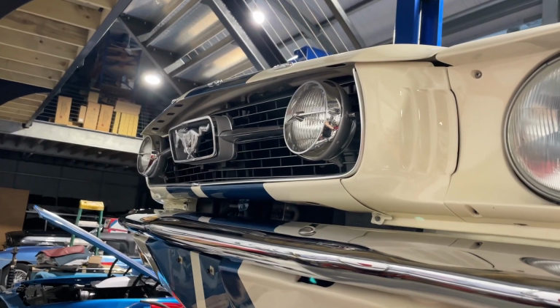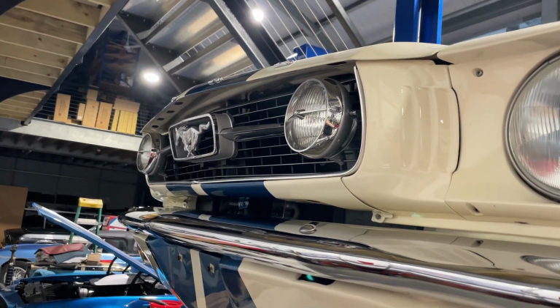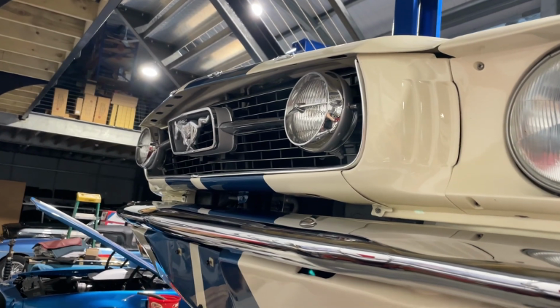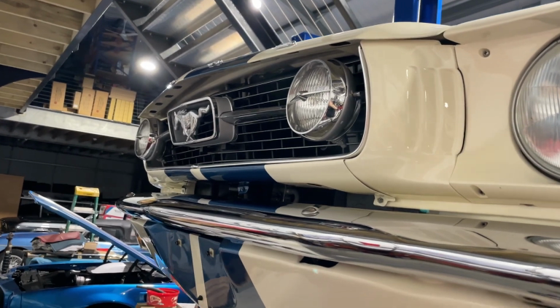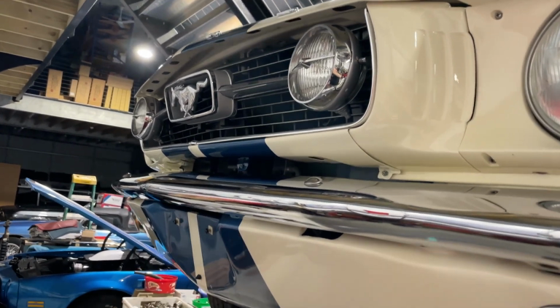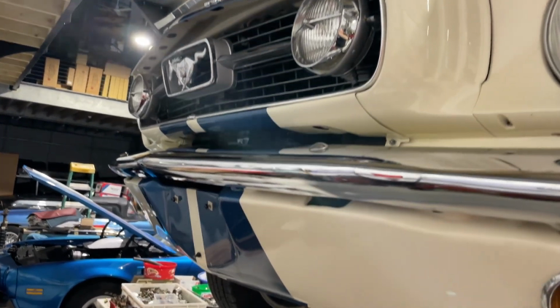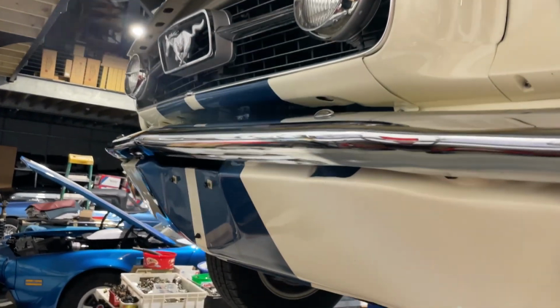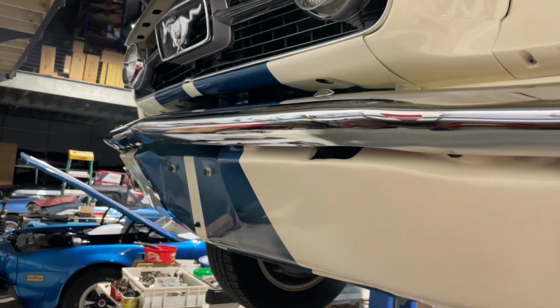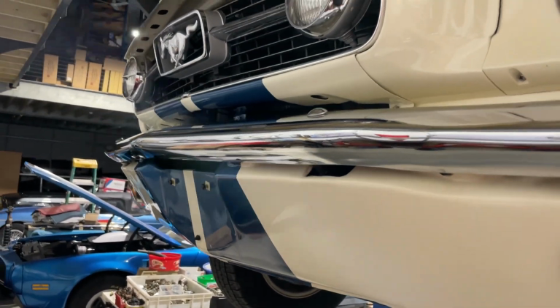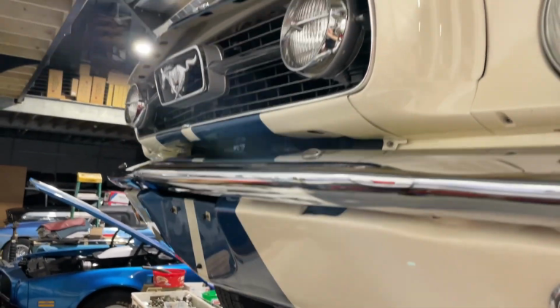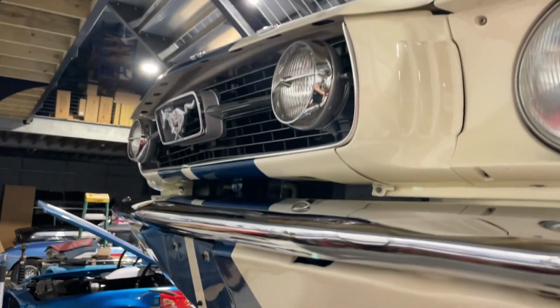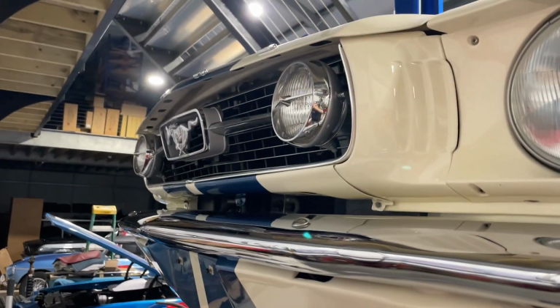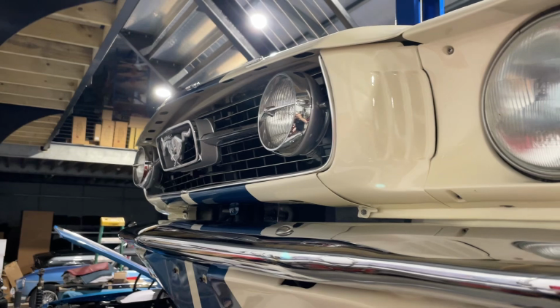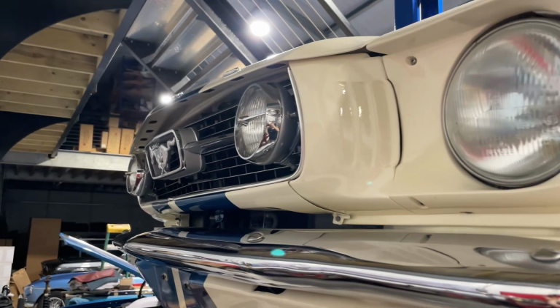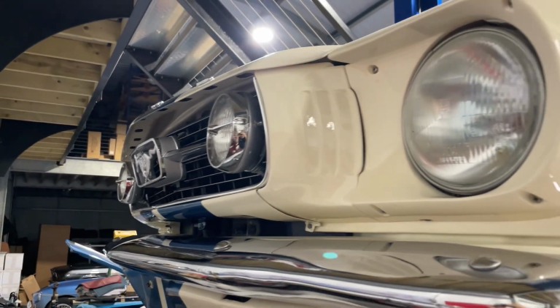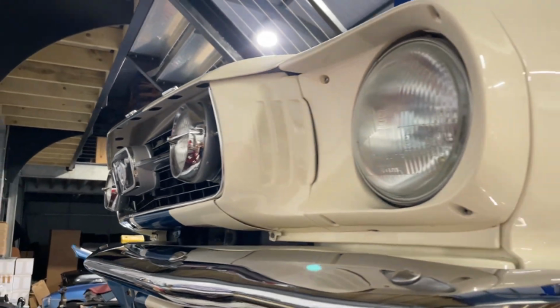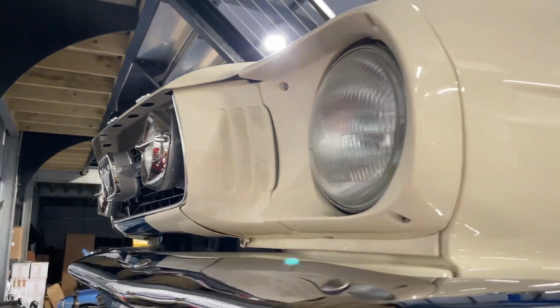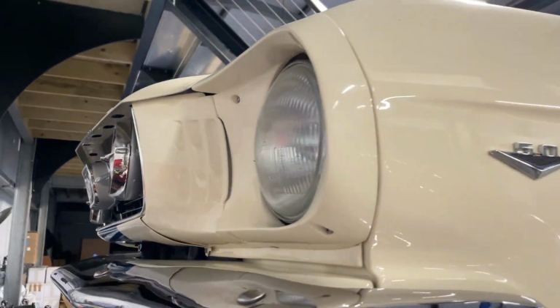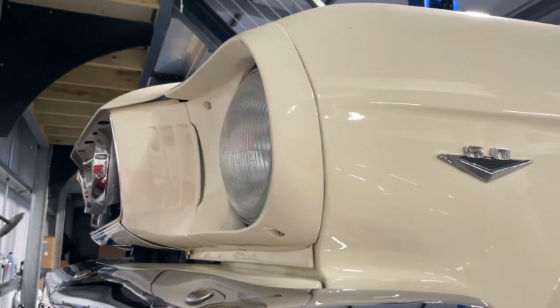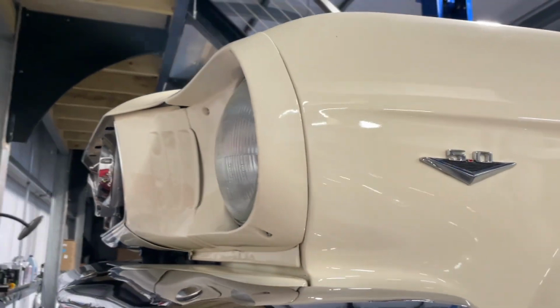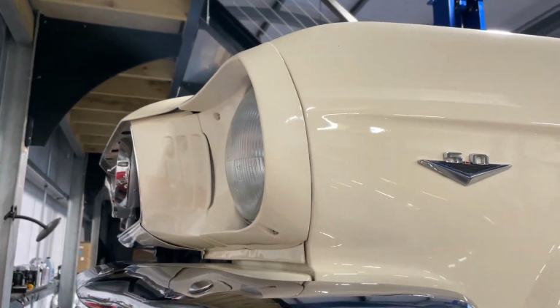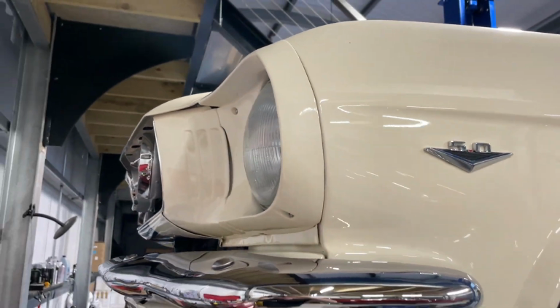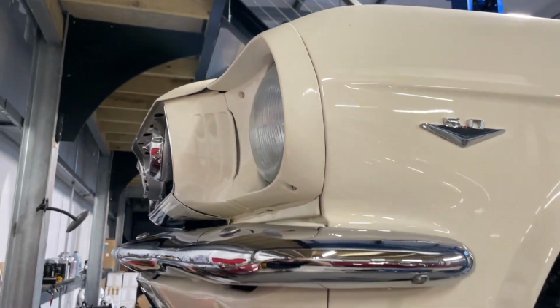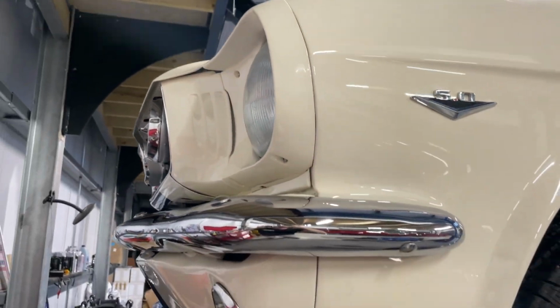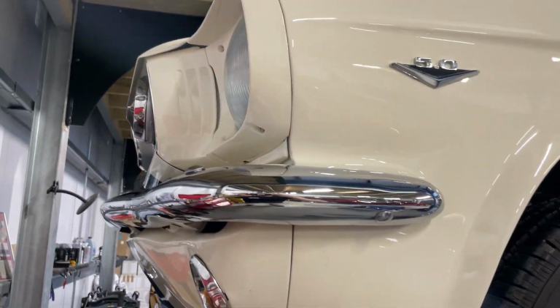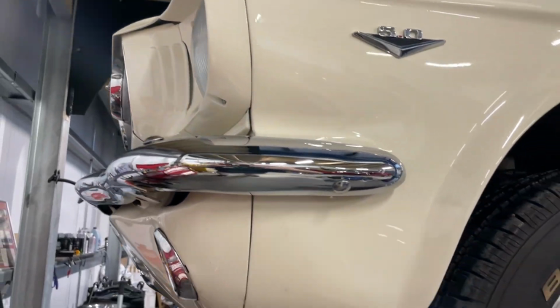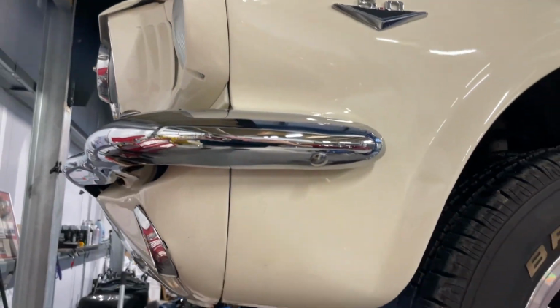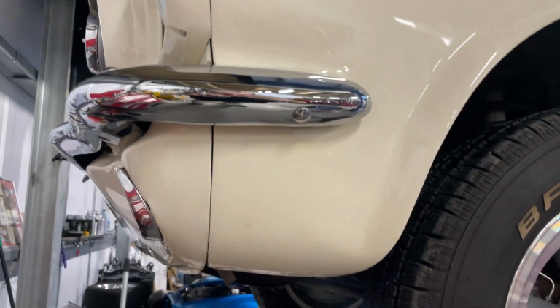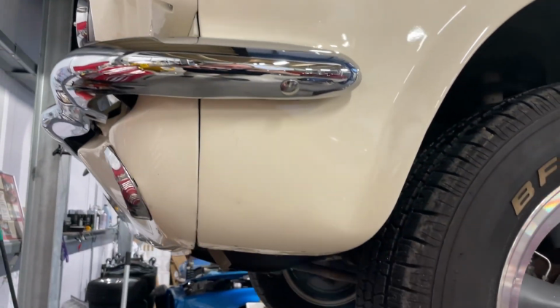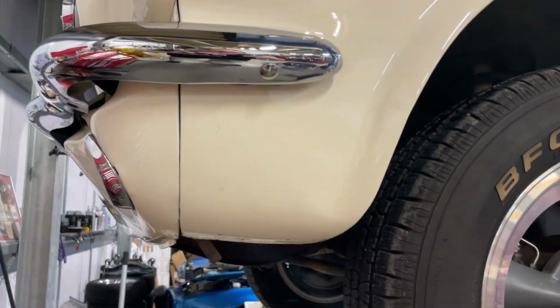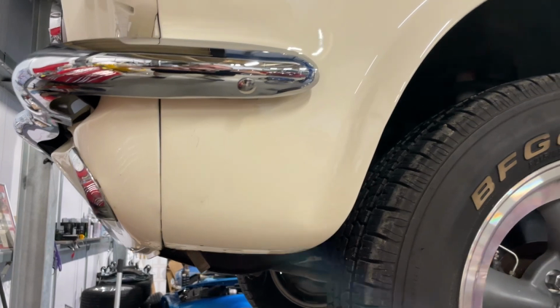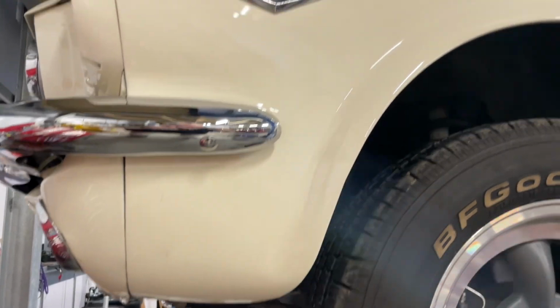Hey folks, one of my absolute favorite video angles is this — like chest, shoulder height. You really get a good look at the car.